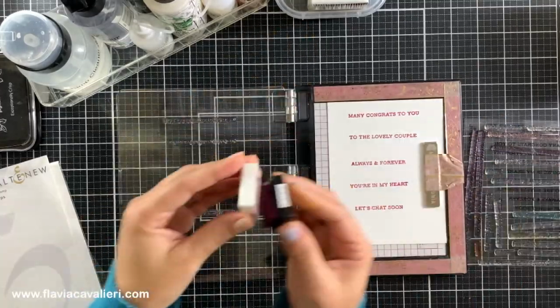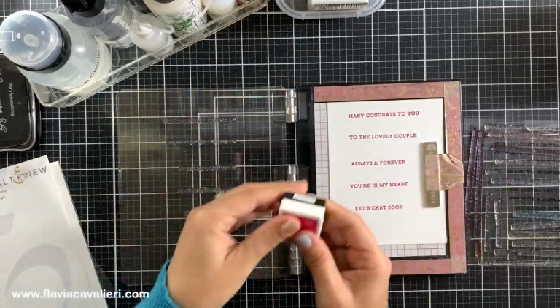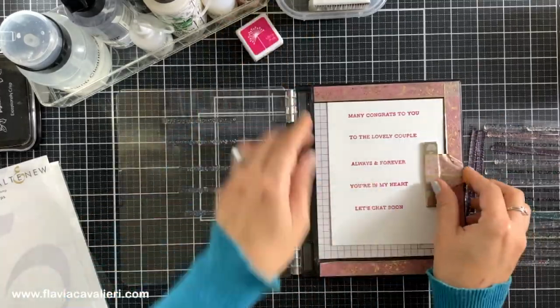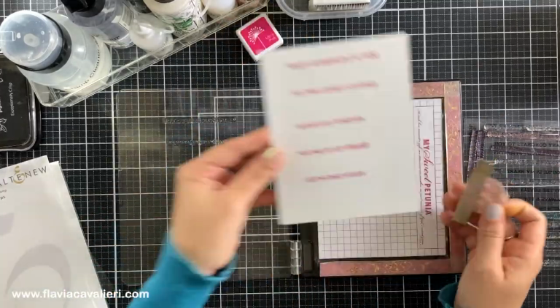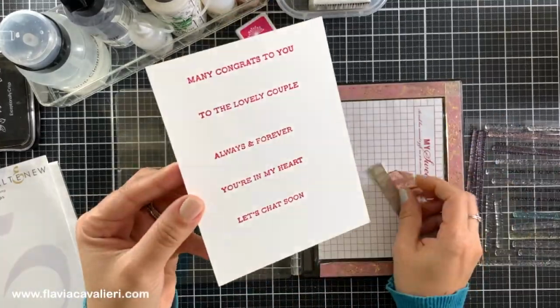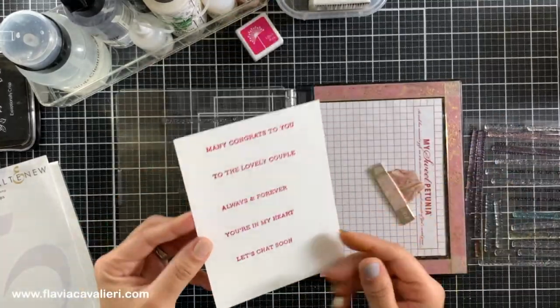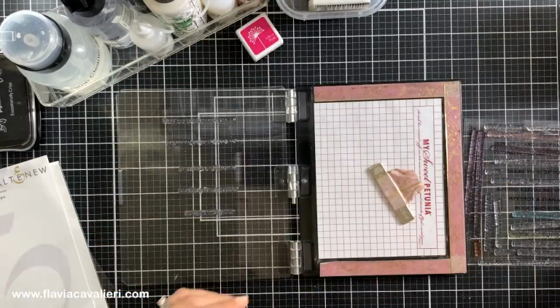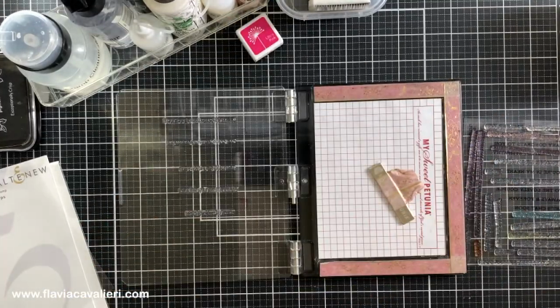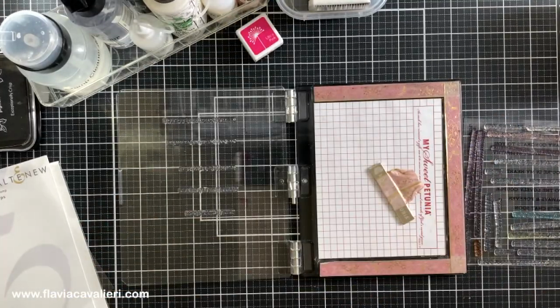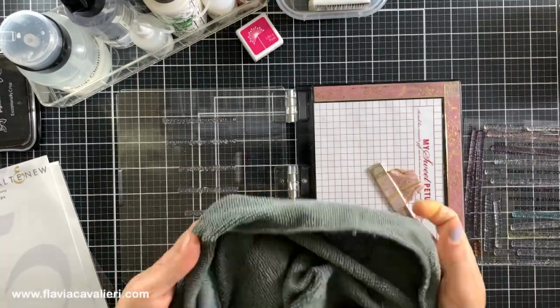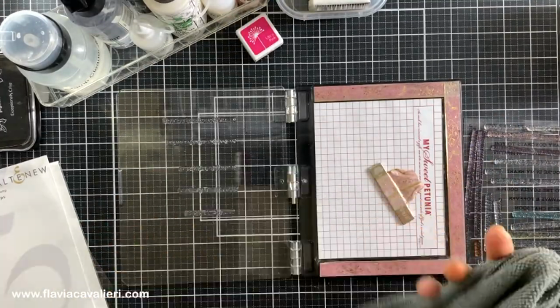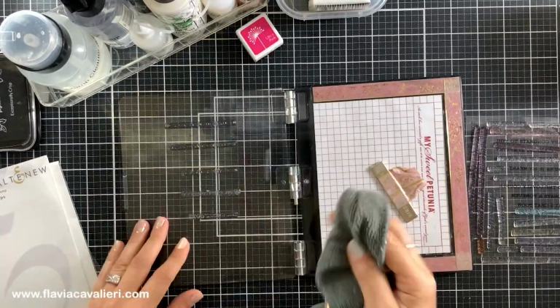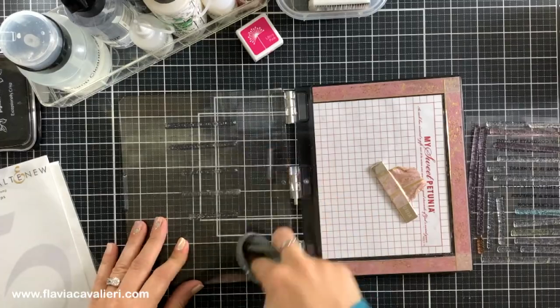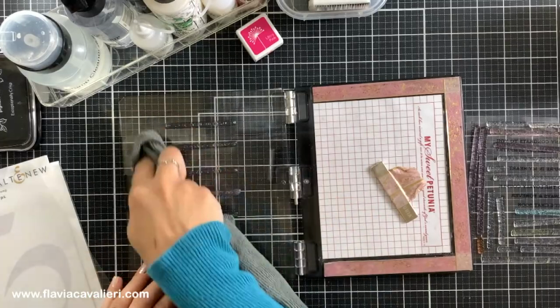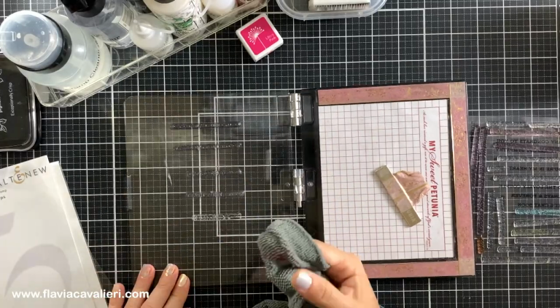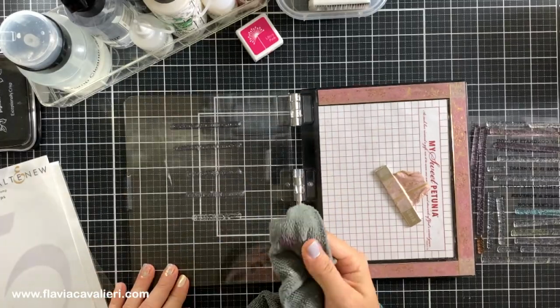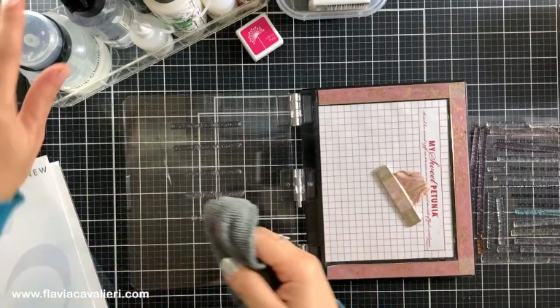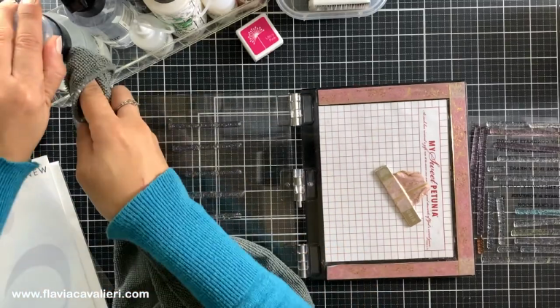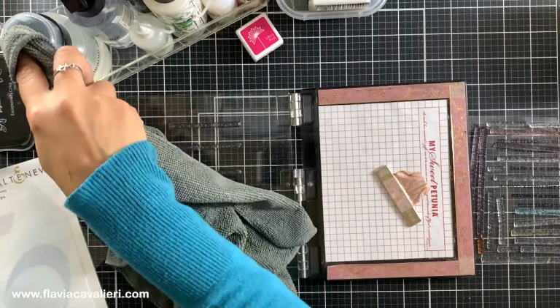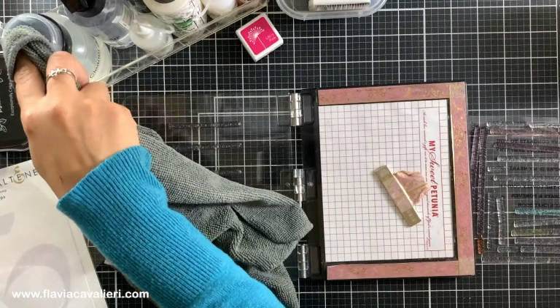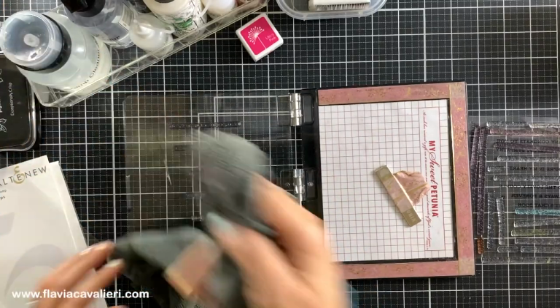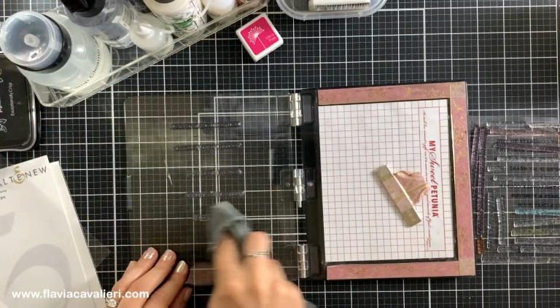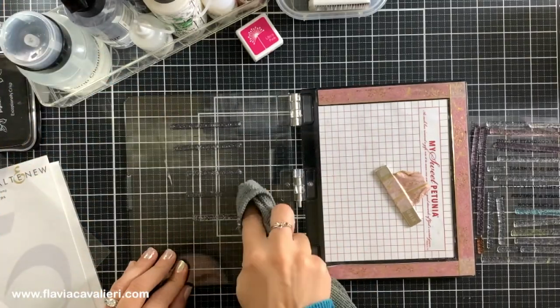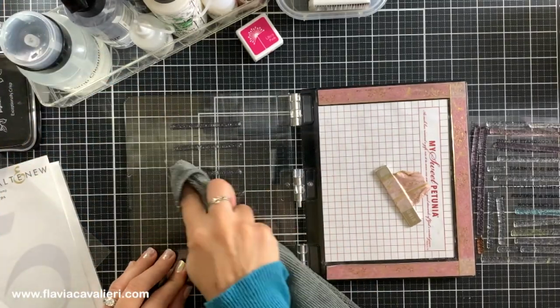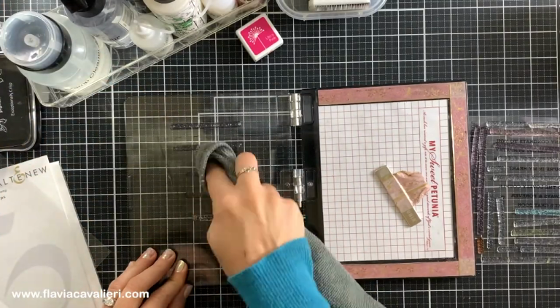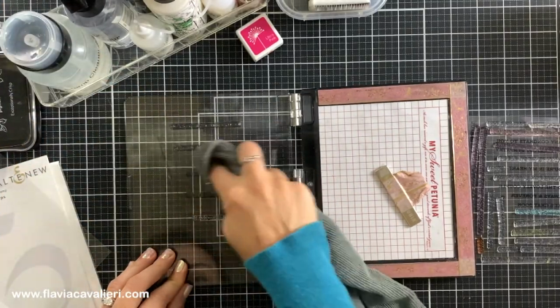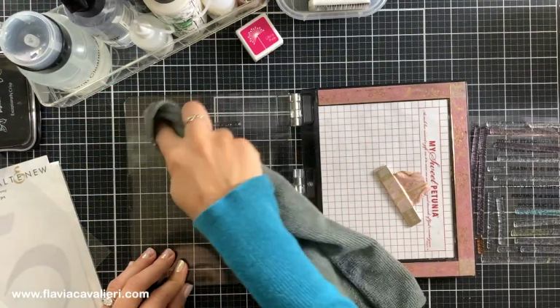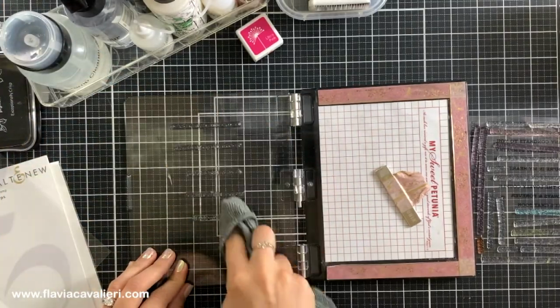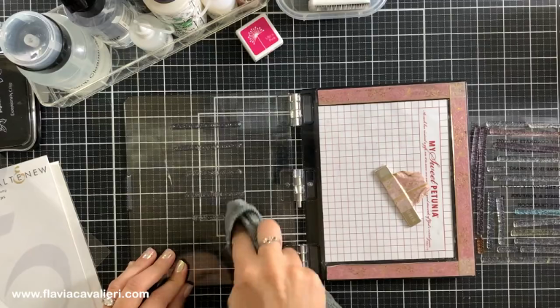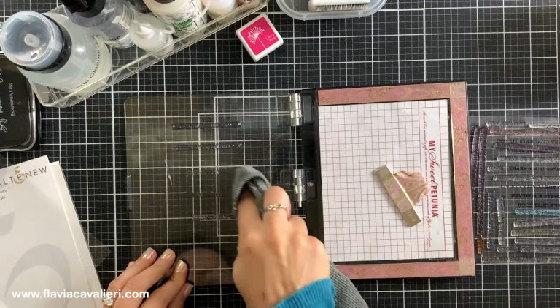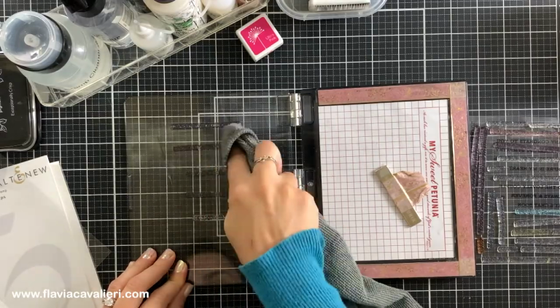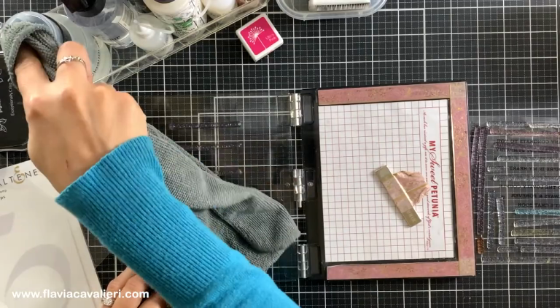Also, because I usually have a clean cloth around when I am crafting, if I'm using a small stamp sometimes I end up just using the clean cloth to absorb the stamp cleaner and clean up my stamps.